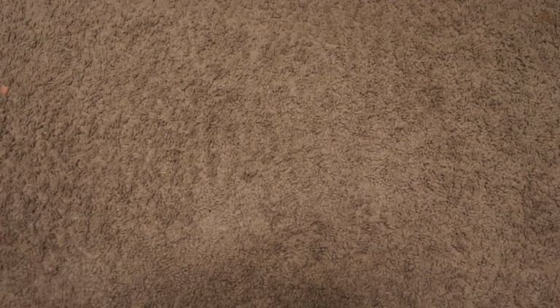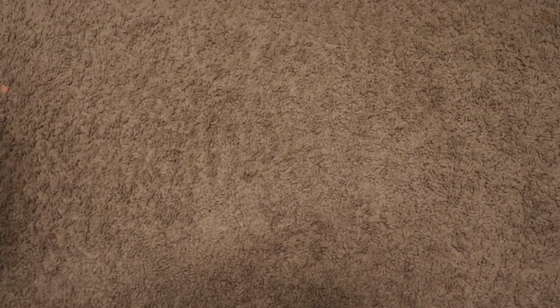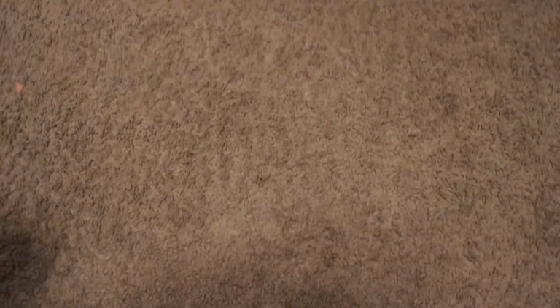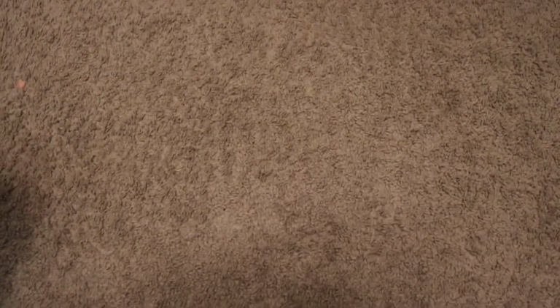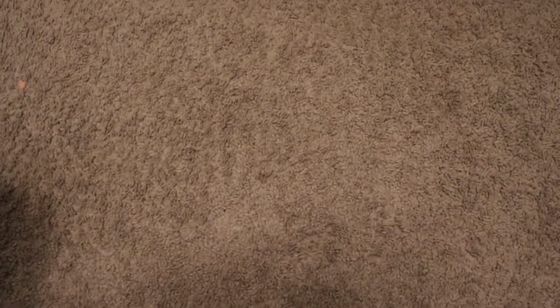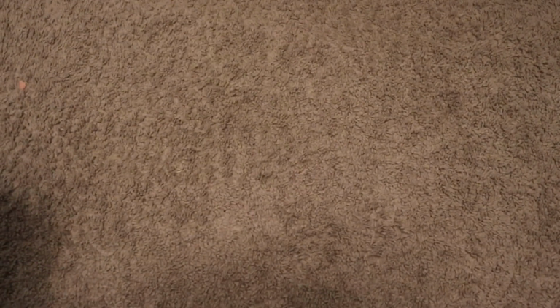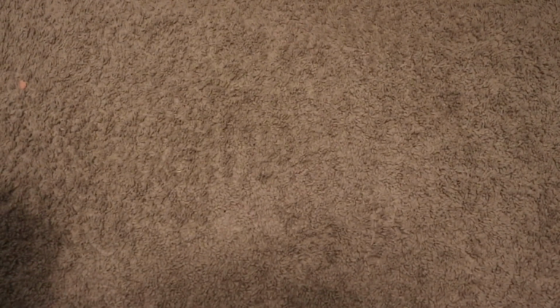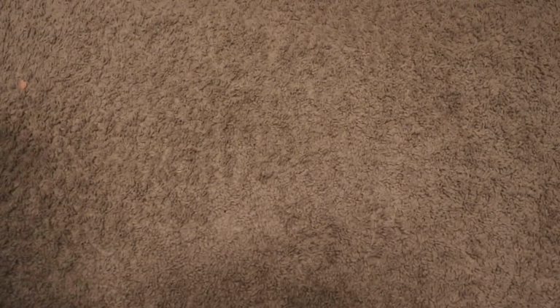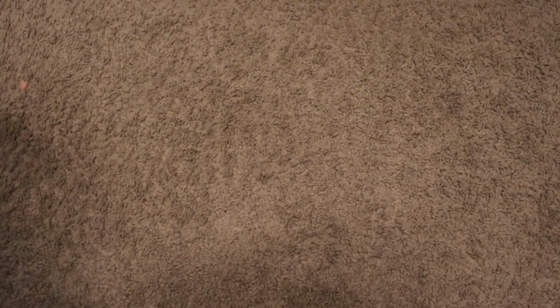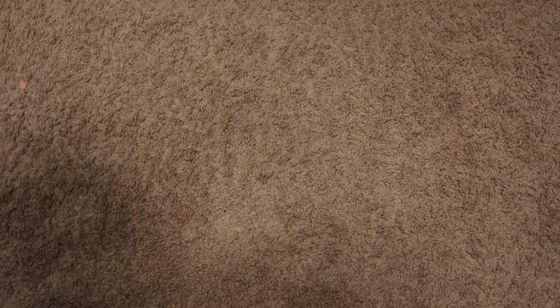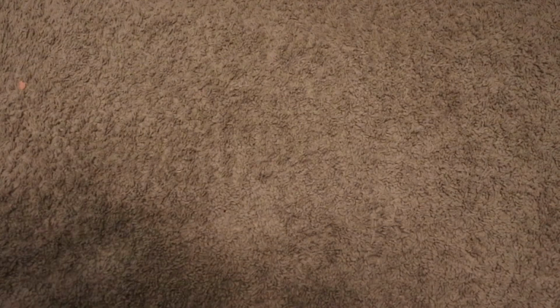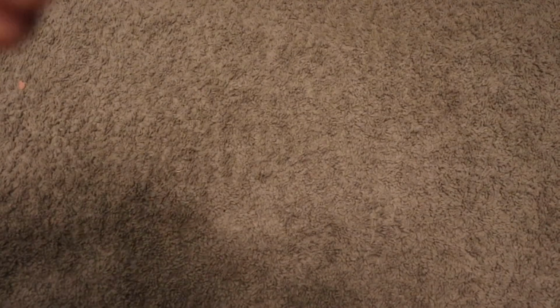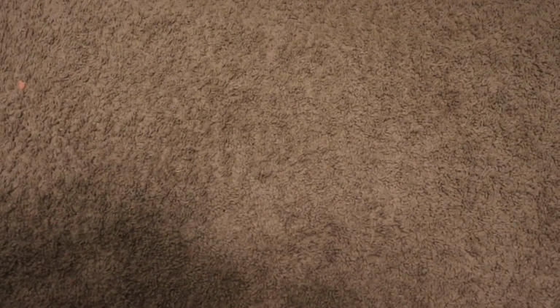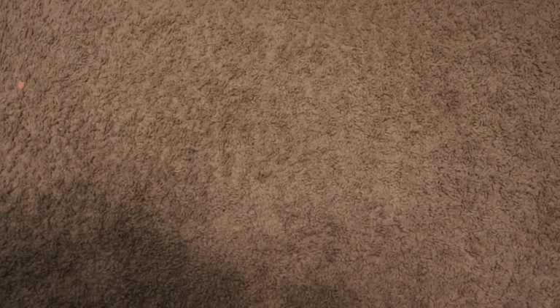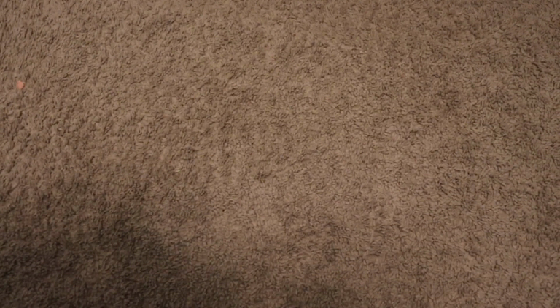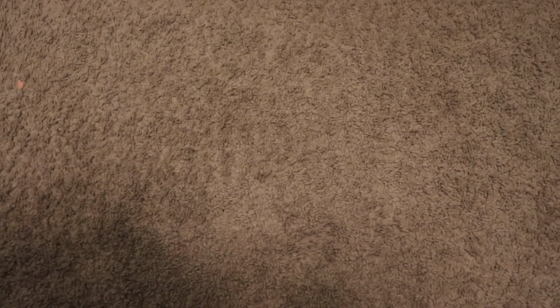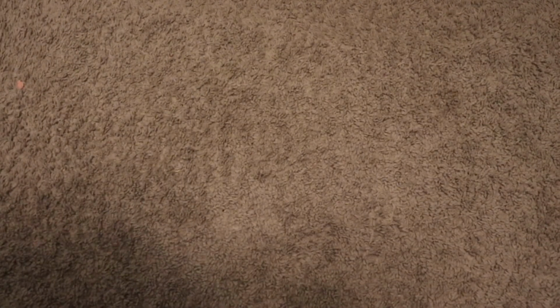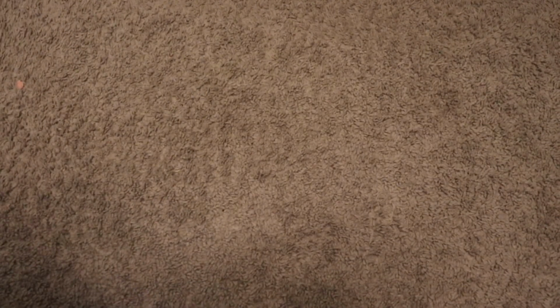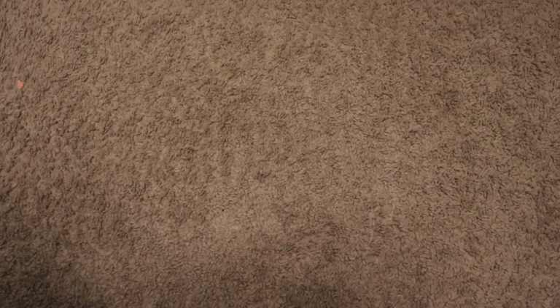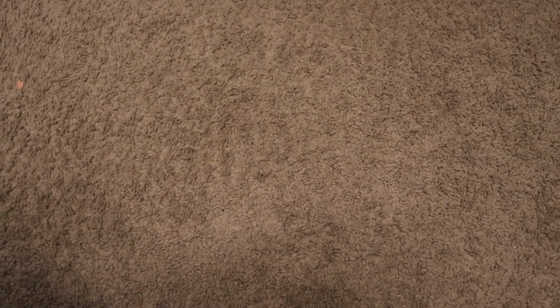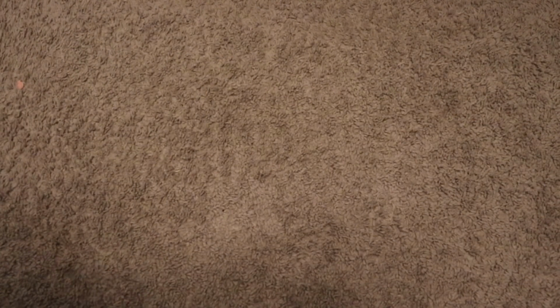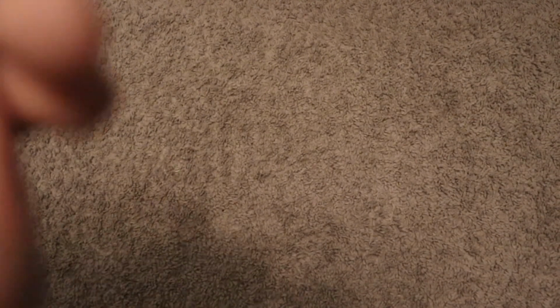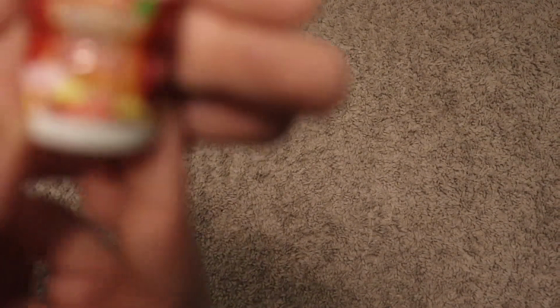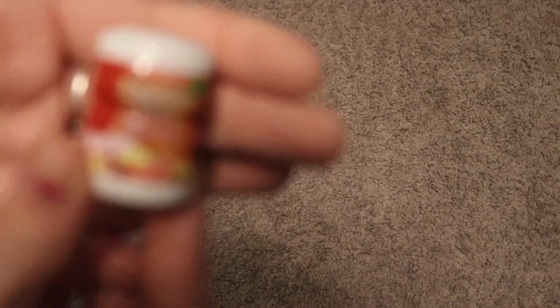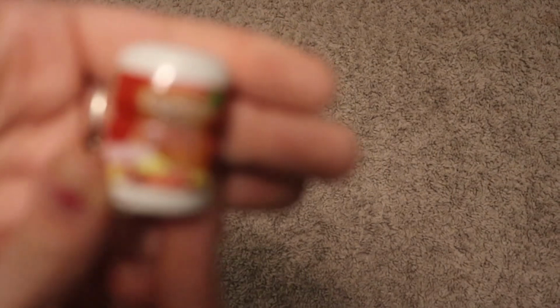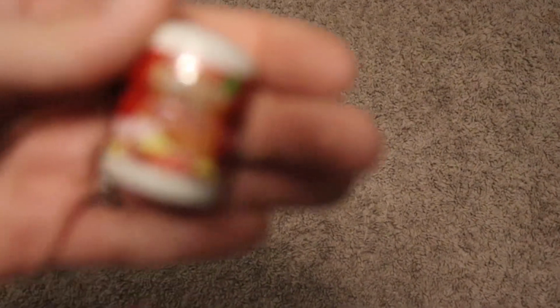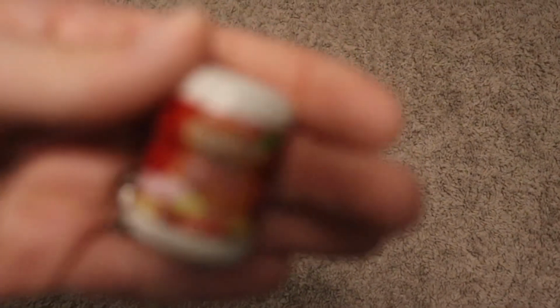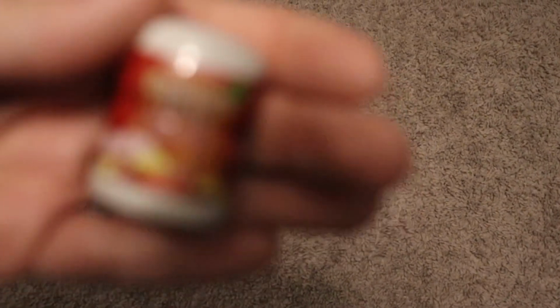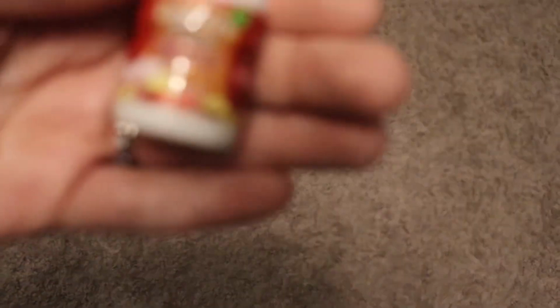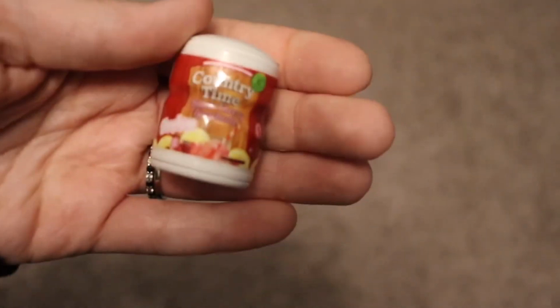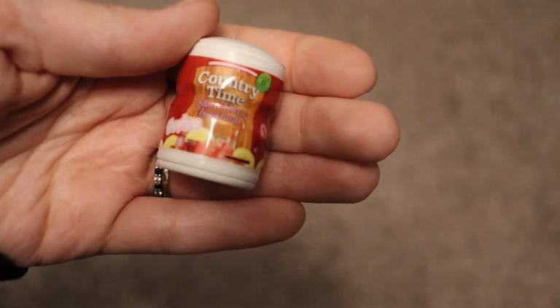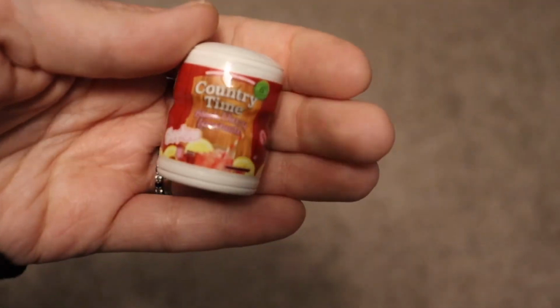And then our last one — this is the Country Time. Is it black cherry lemonade? I didn't know they had a black cherry flavor!